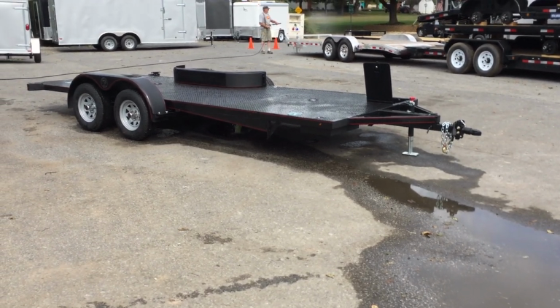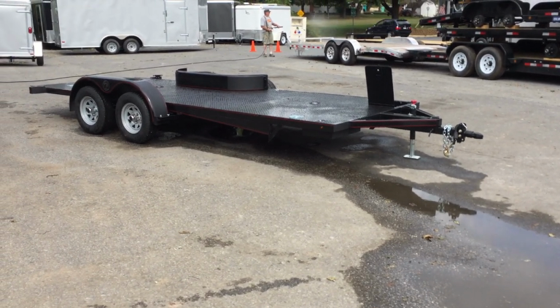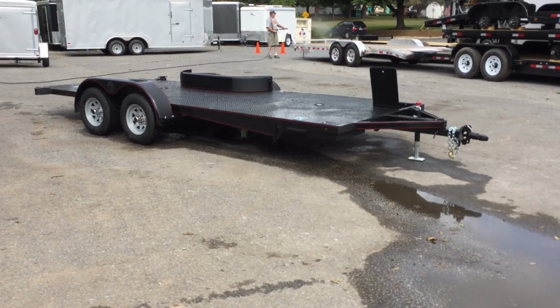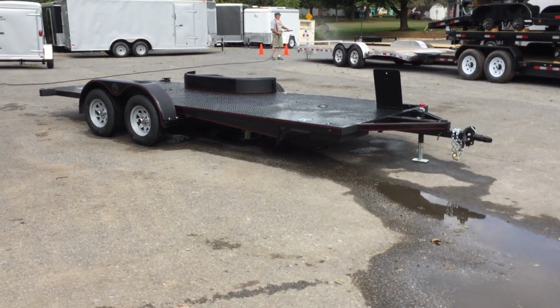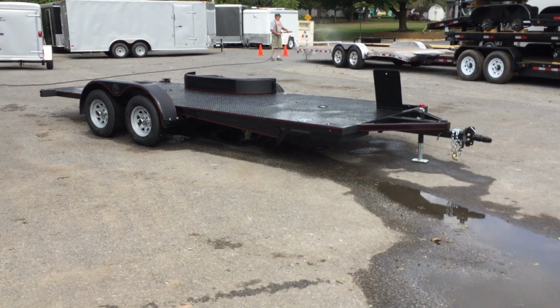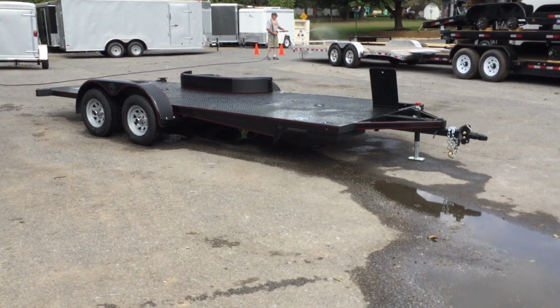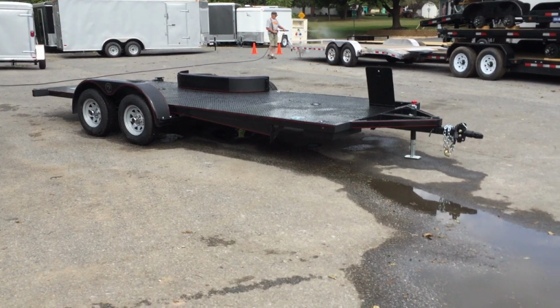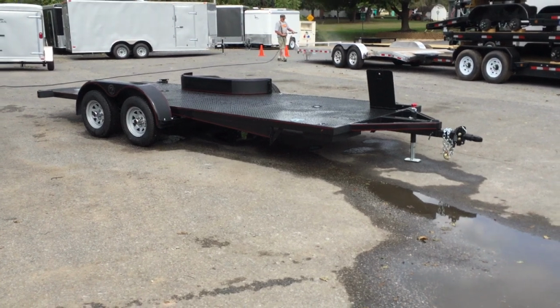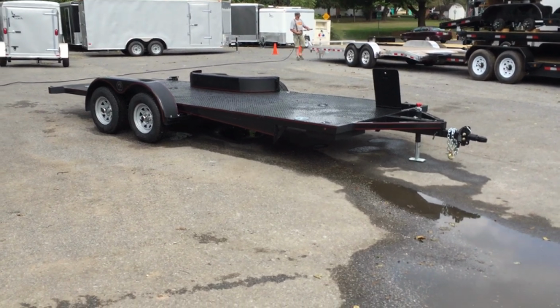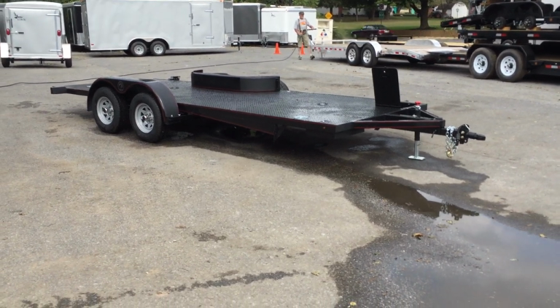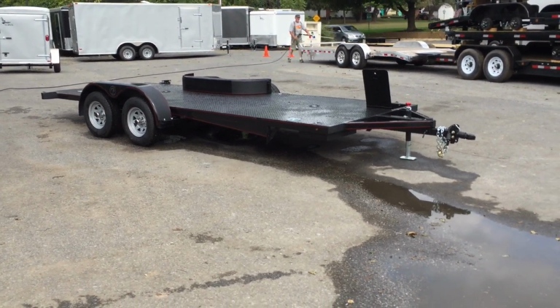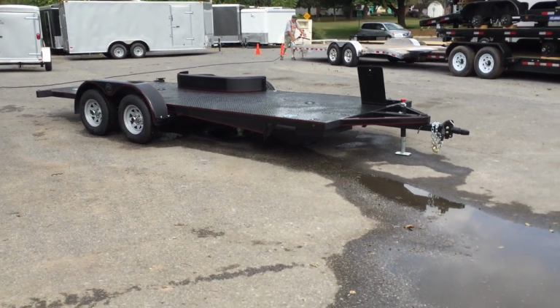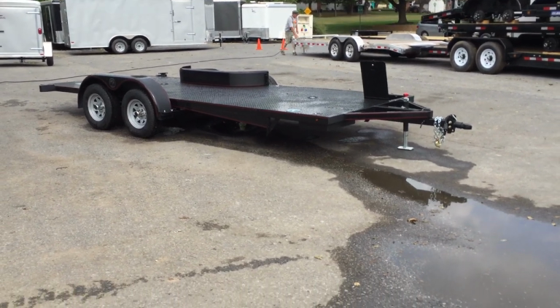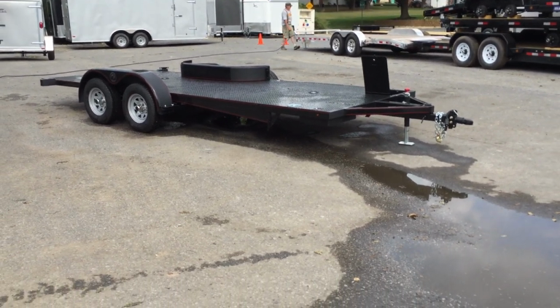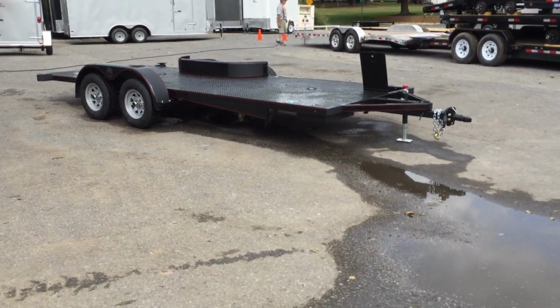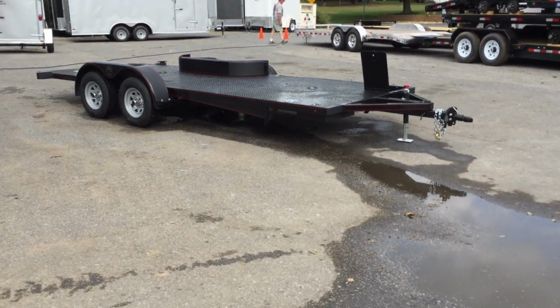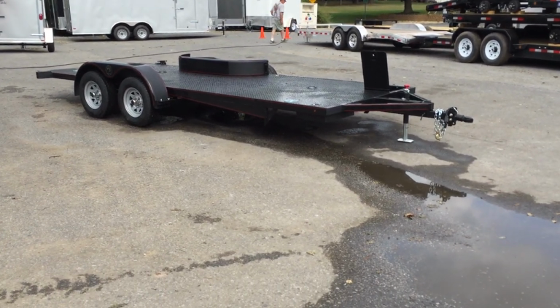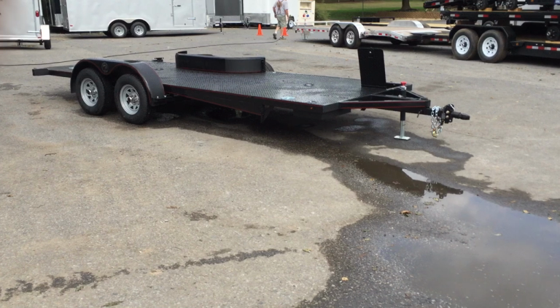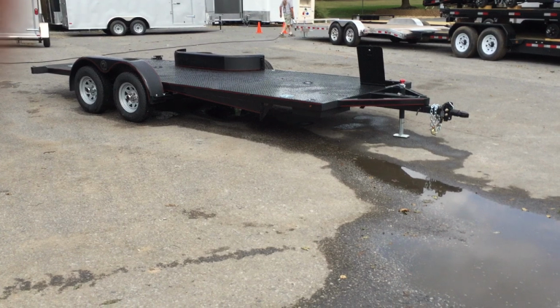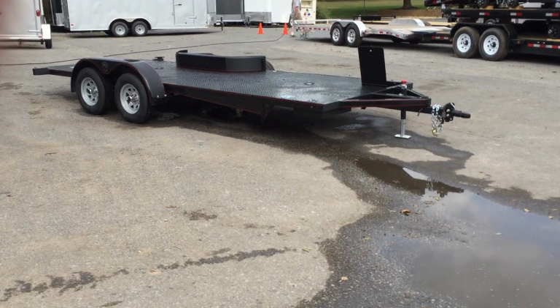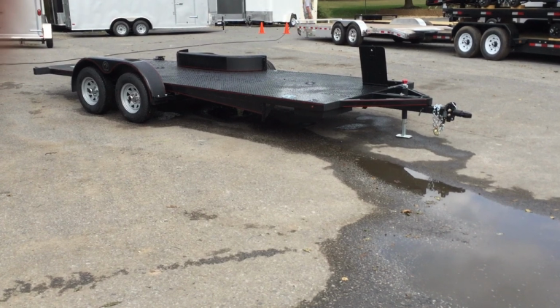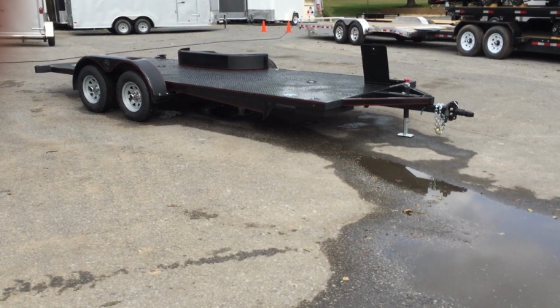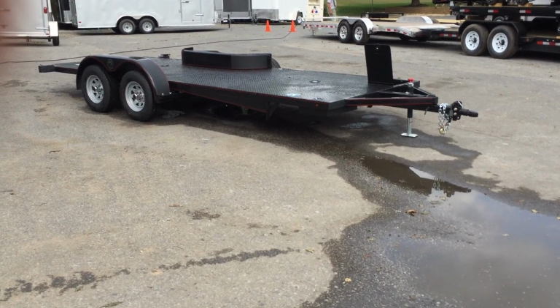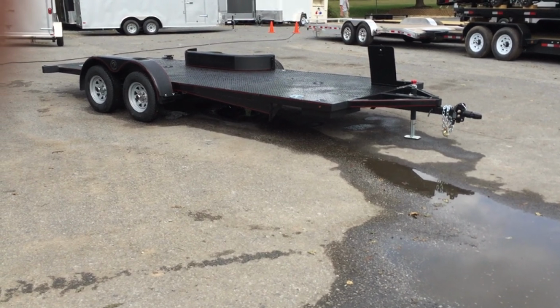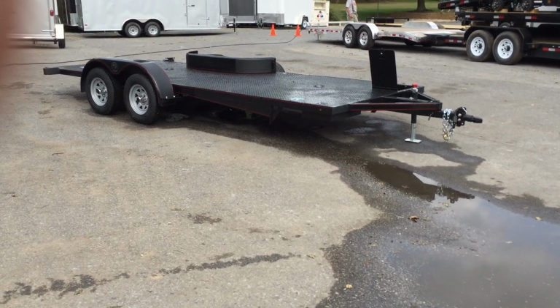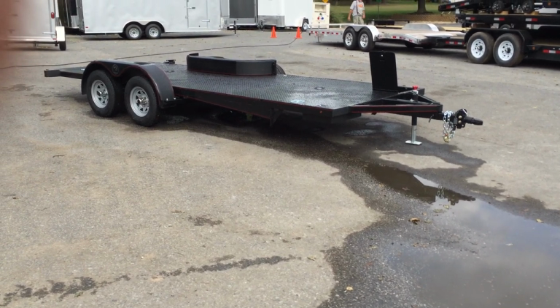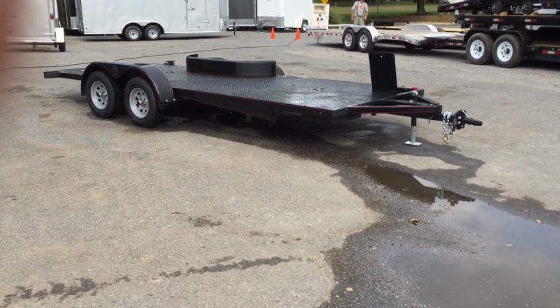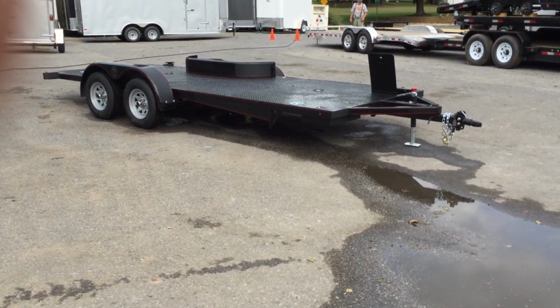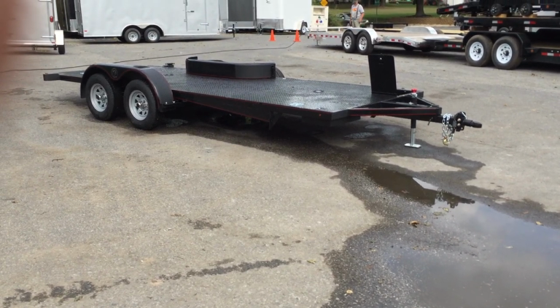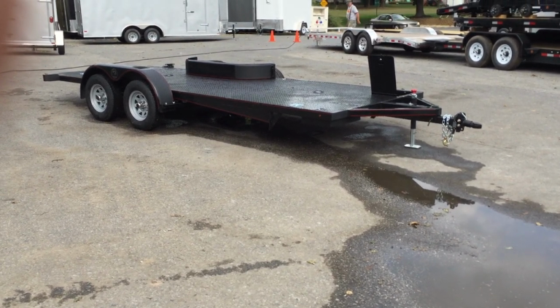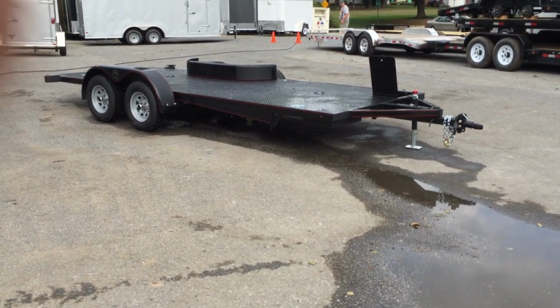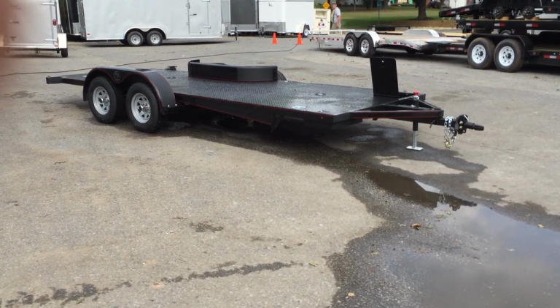My name is Greg with Best Choice Trailers. If you have any questions on this trailer, give us a ring at 720-4220, or you can visit us on the web at bestchoicetrailers.com. Thanks for looking.